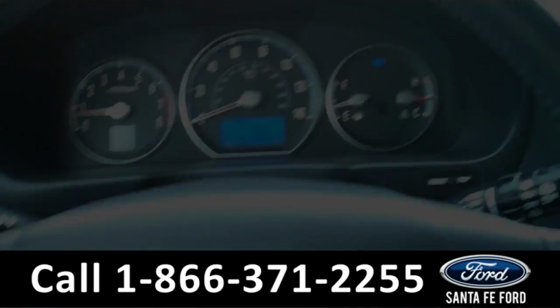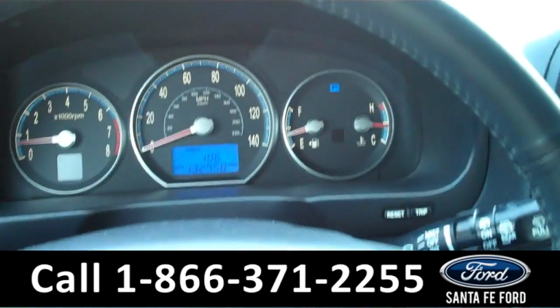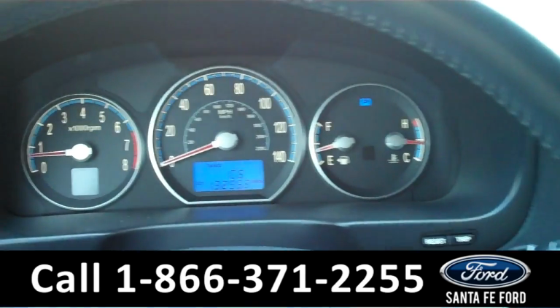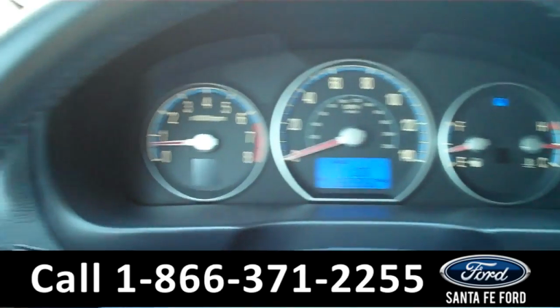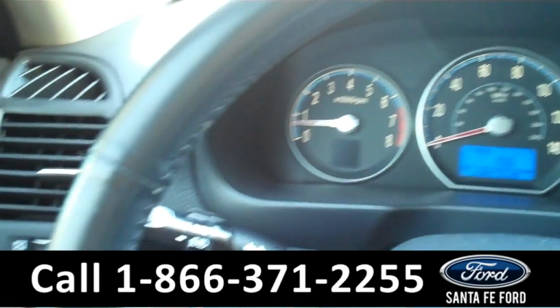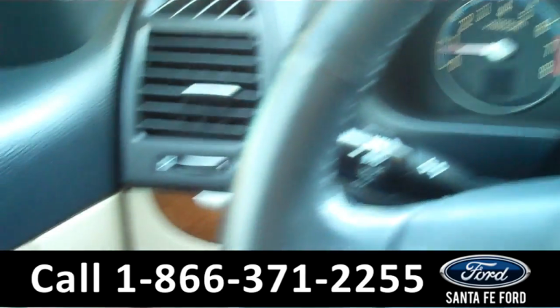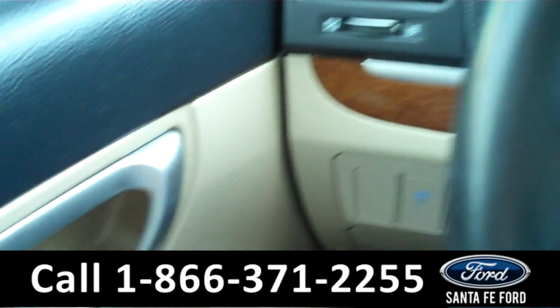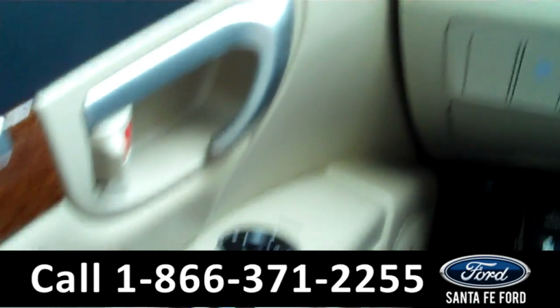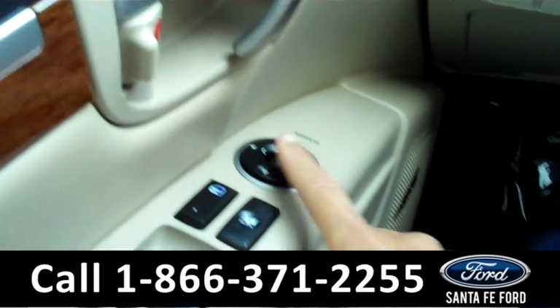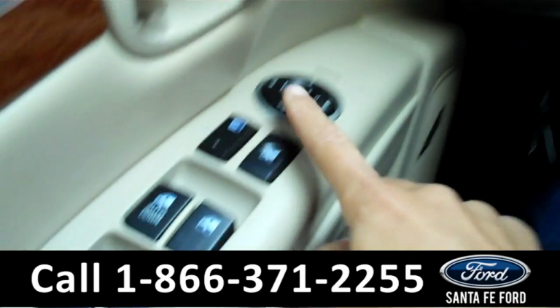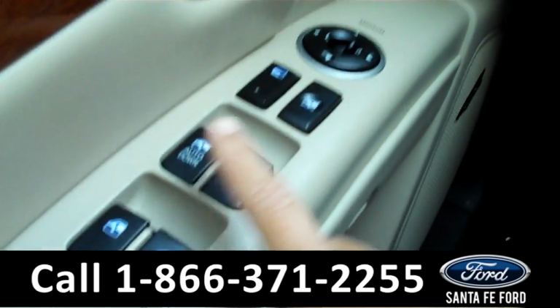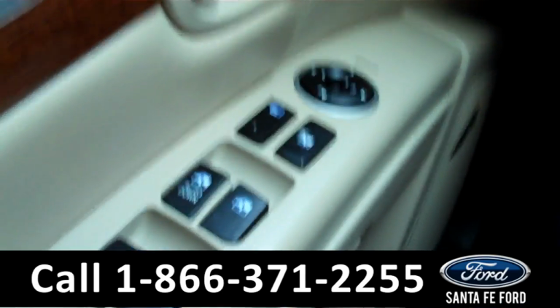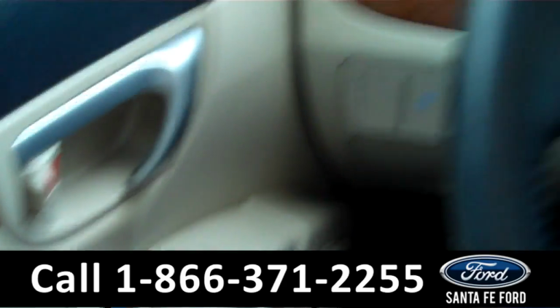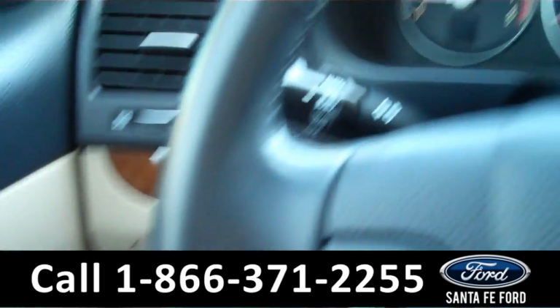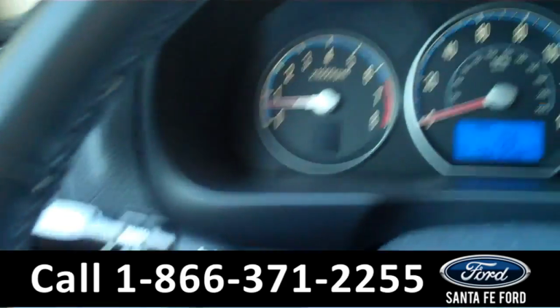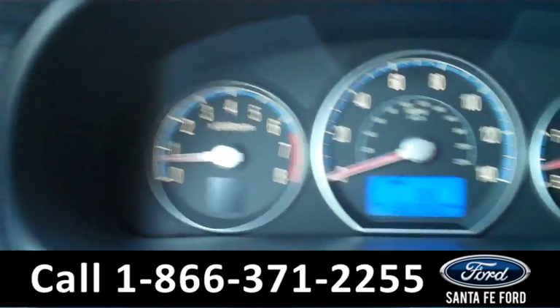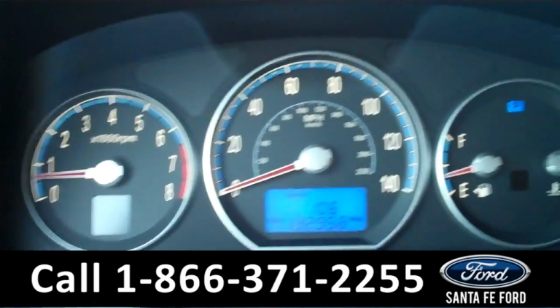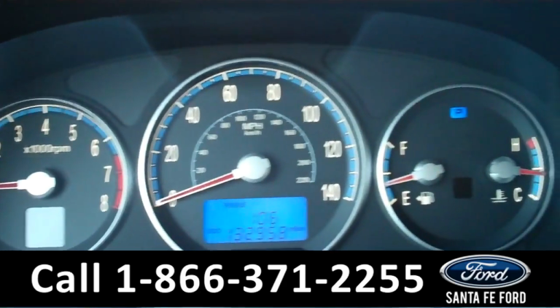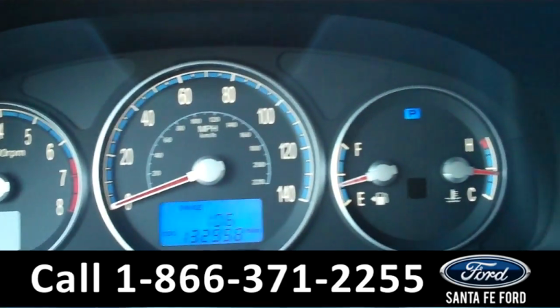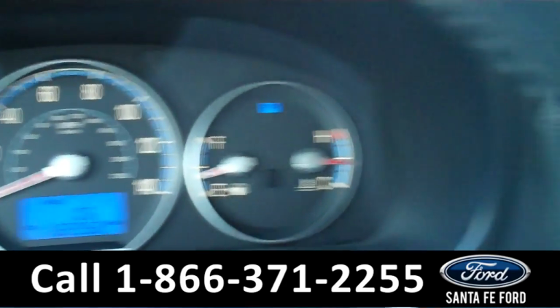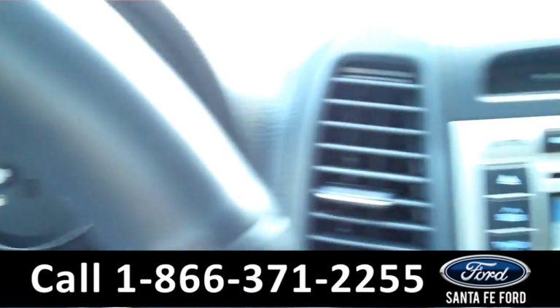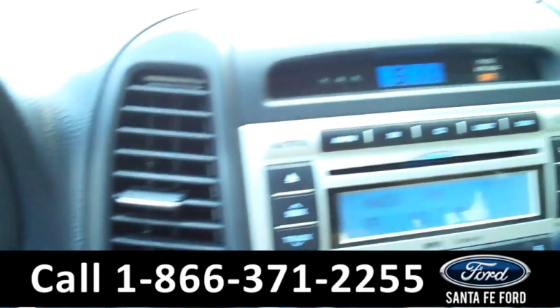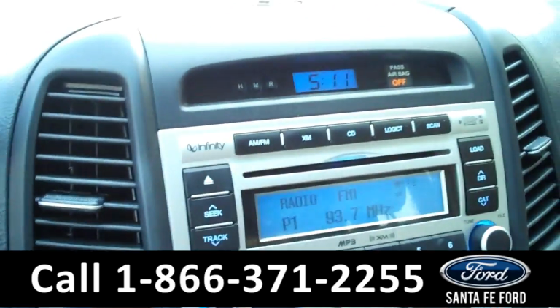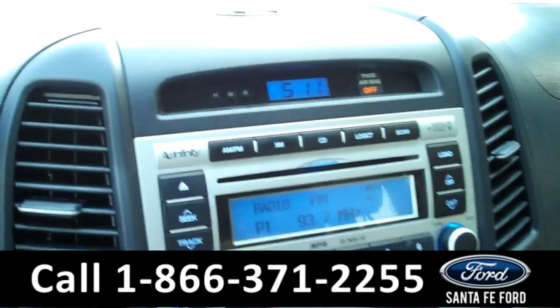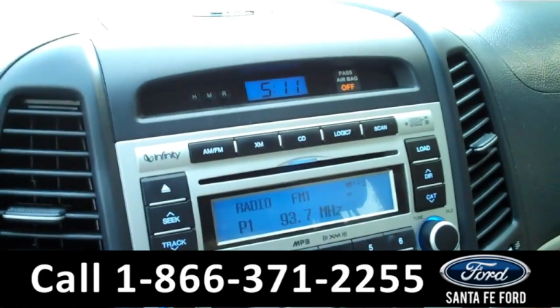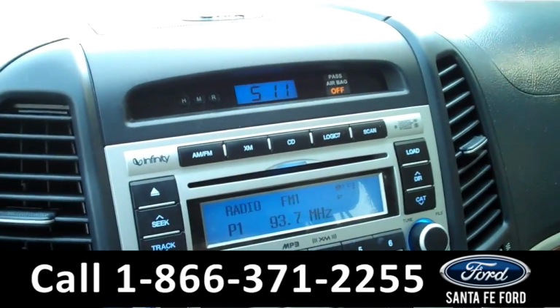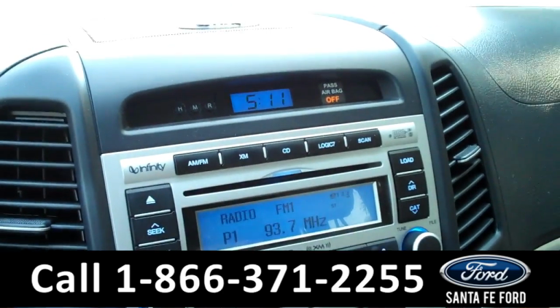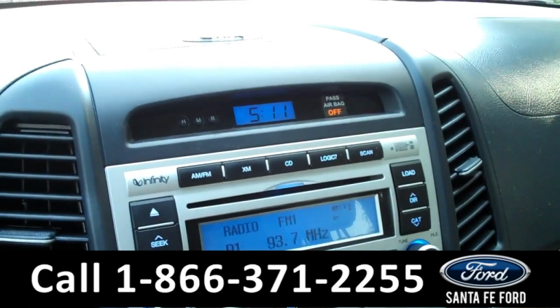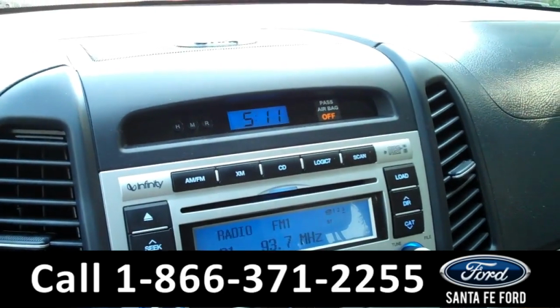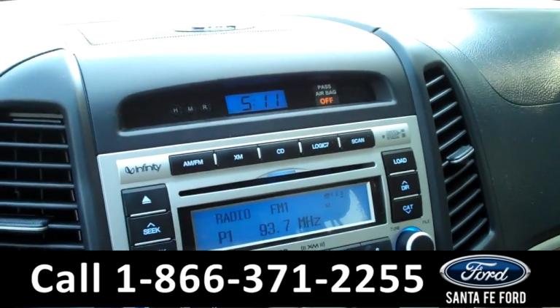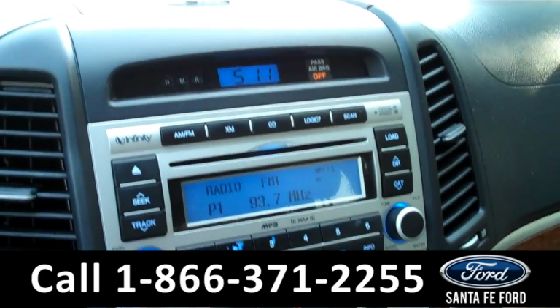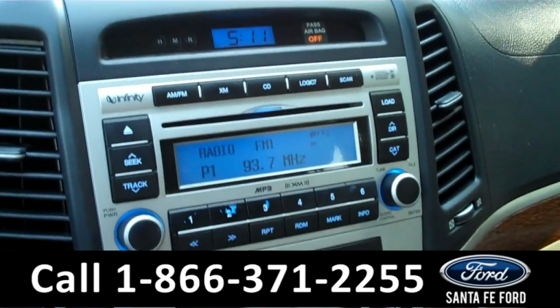Now we're going to take a minute to look at the inside. This vehicle comes equipped with powered mirrors, door locks, windows, and driver's seat. The information center displays the odometer. Our media is equipped with AM, FM, CD player, MP3, and XM radio.